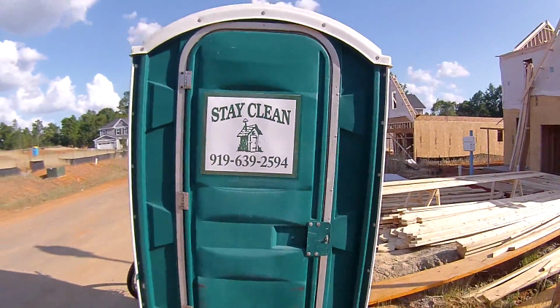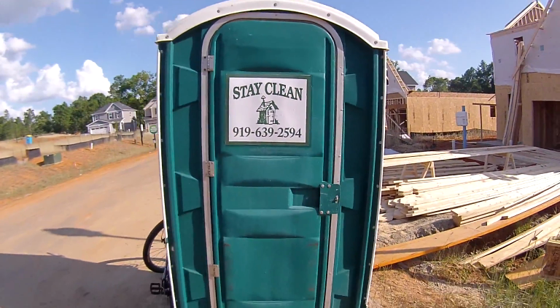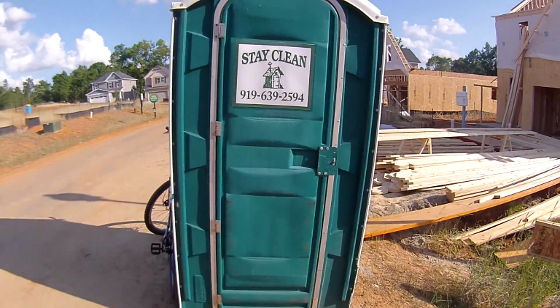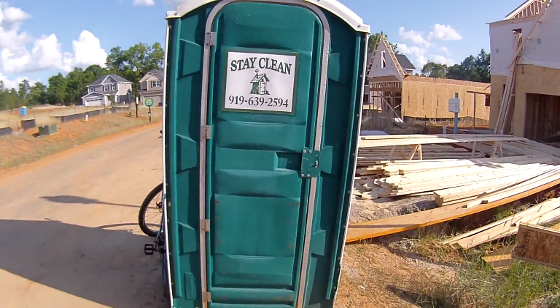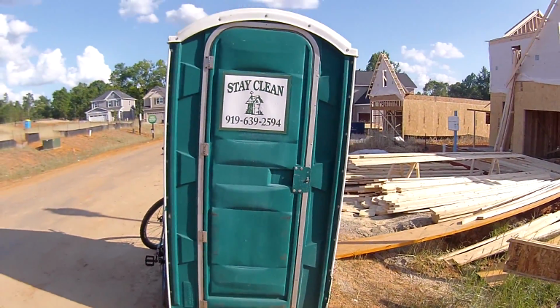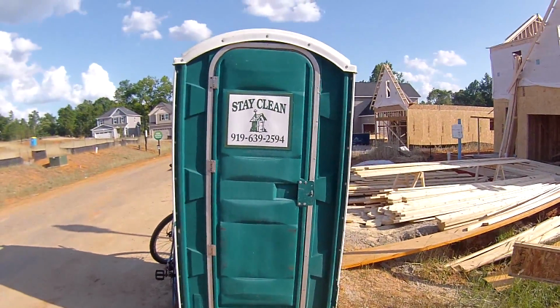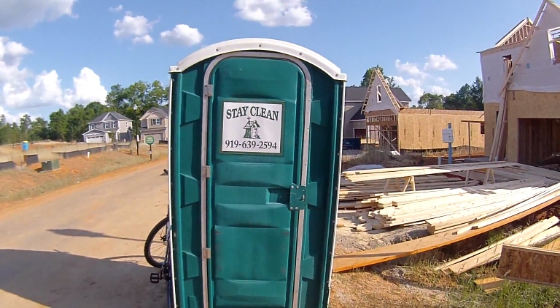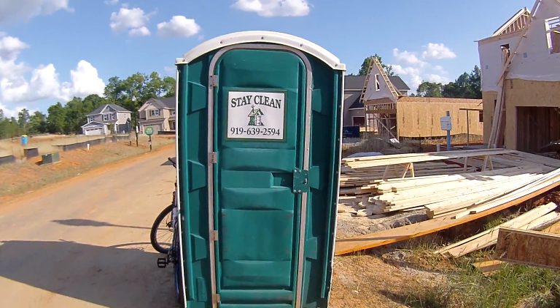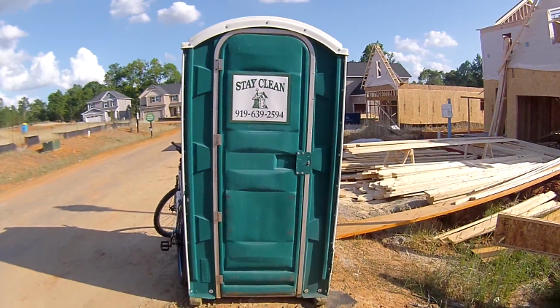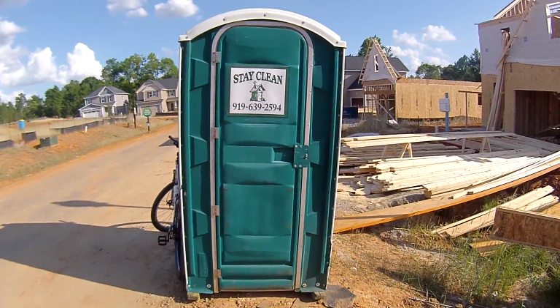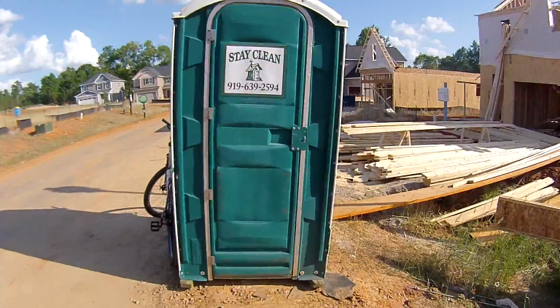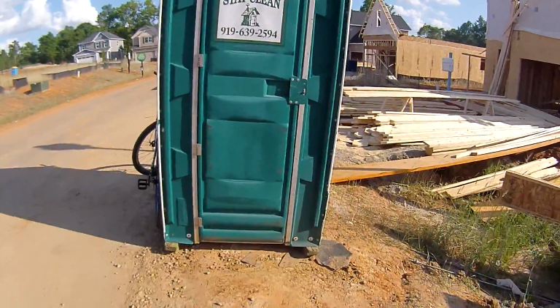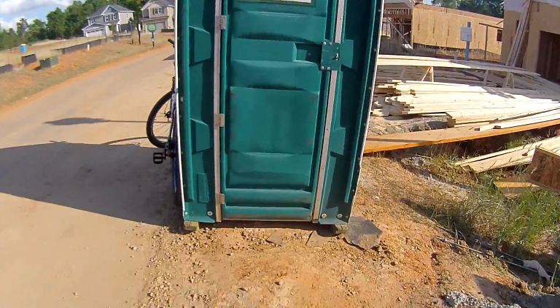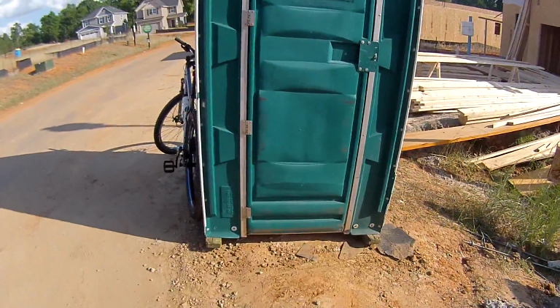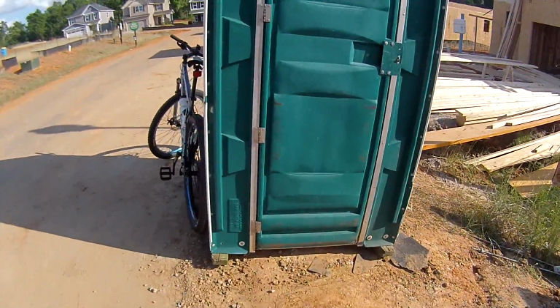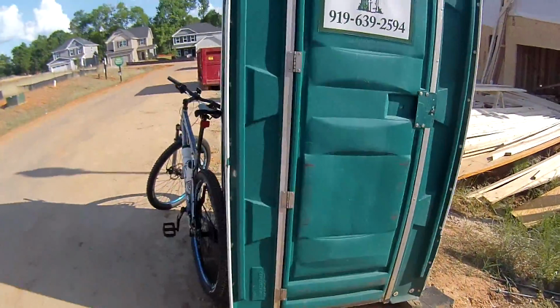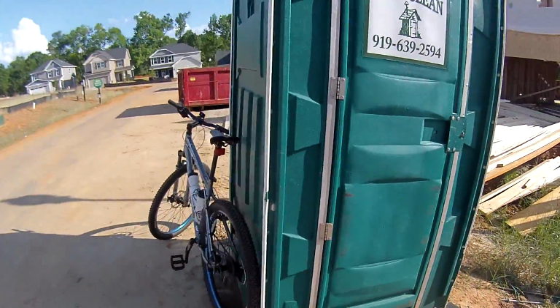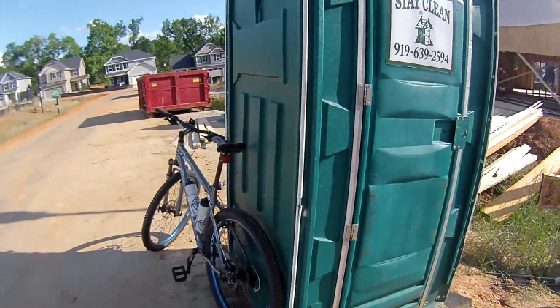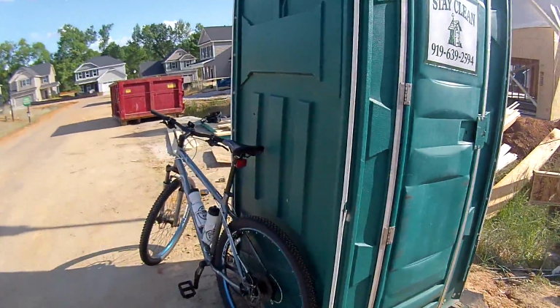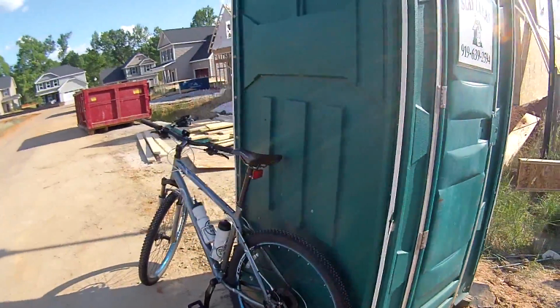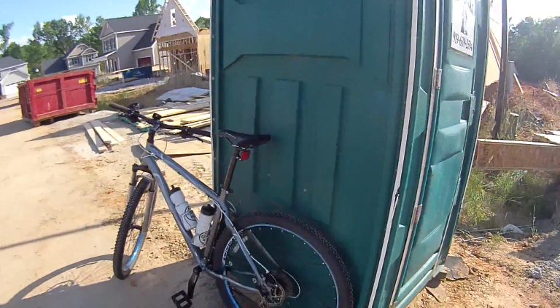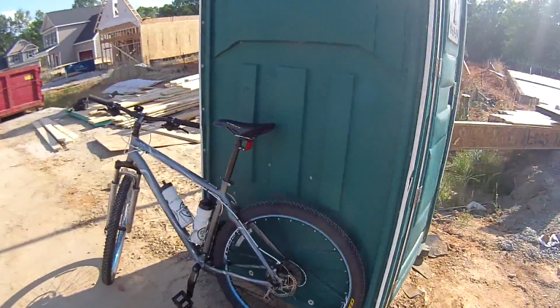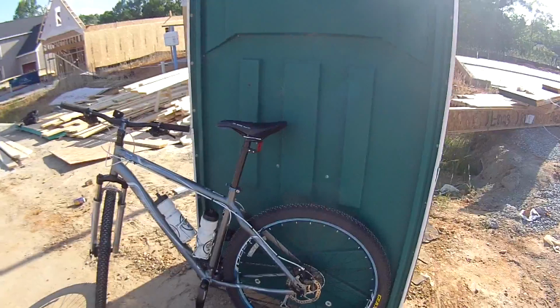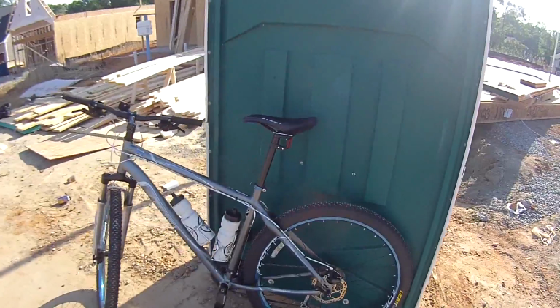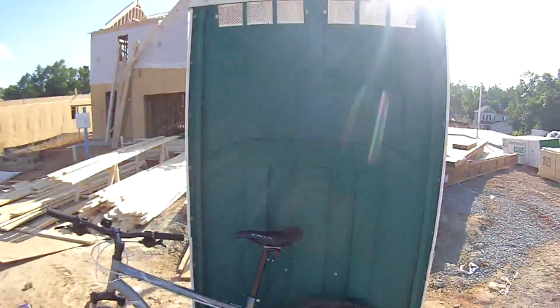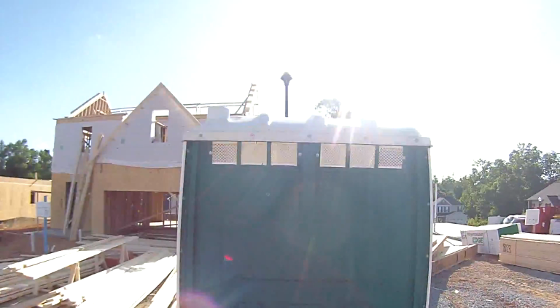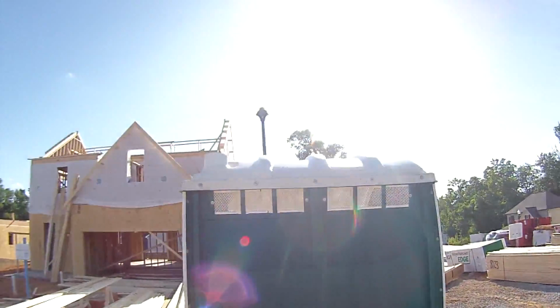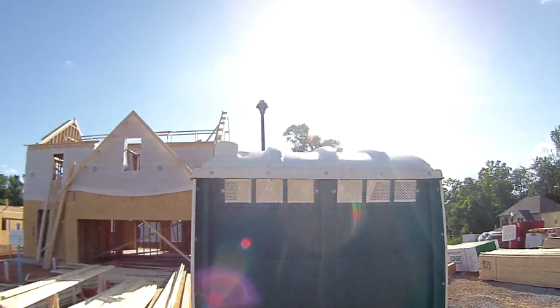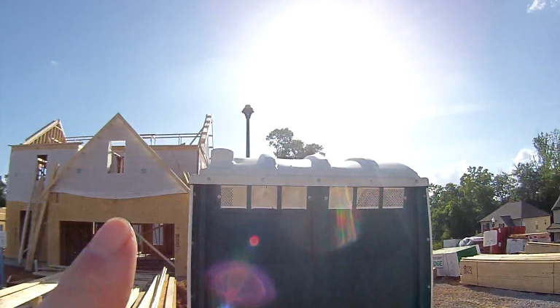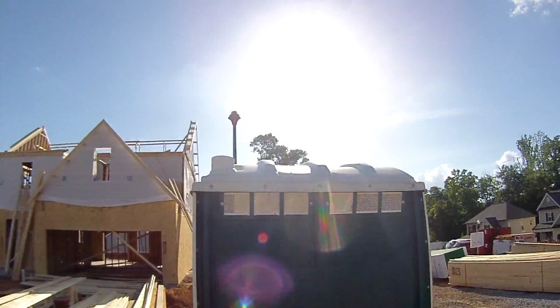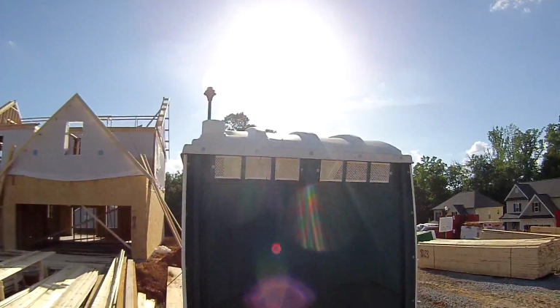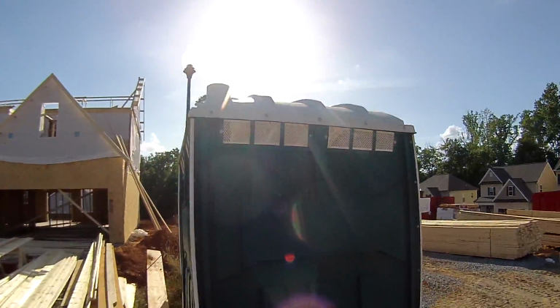Got more graffiti on the top here. Wow, look at all this stuff written here — I'm not even going to repeat it. It's also sitting sideways, at an angle.